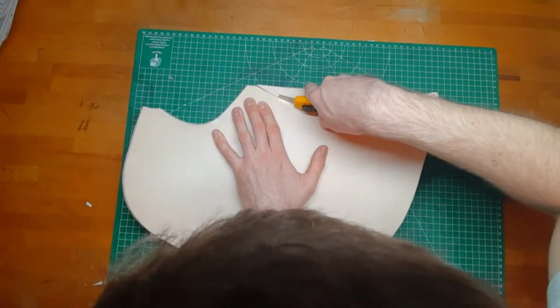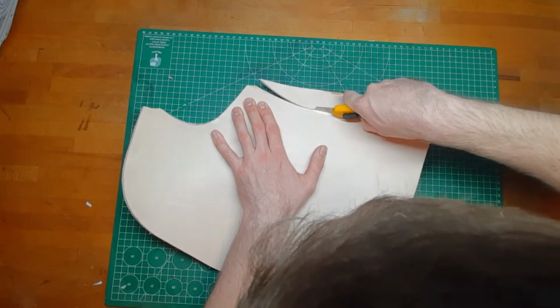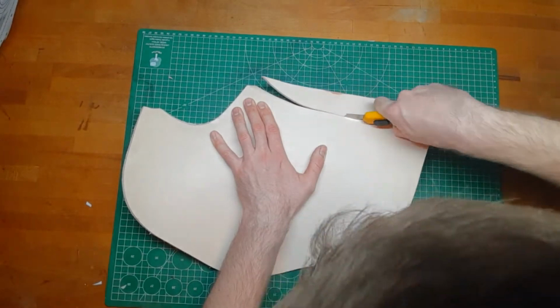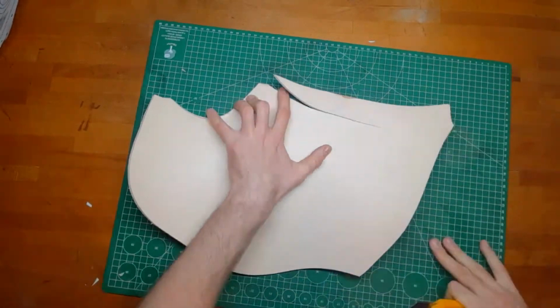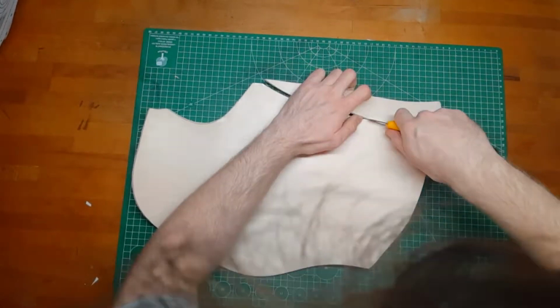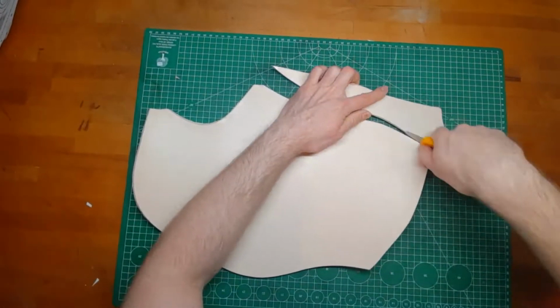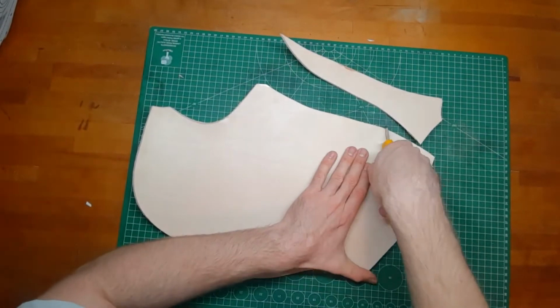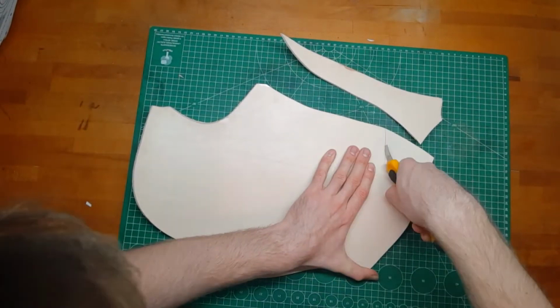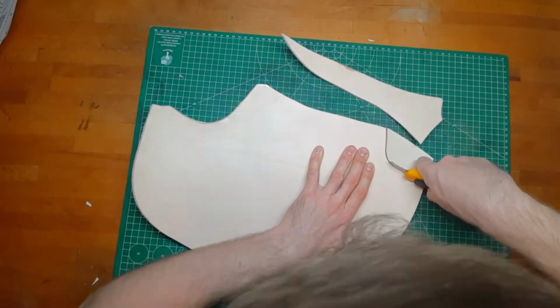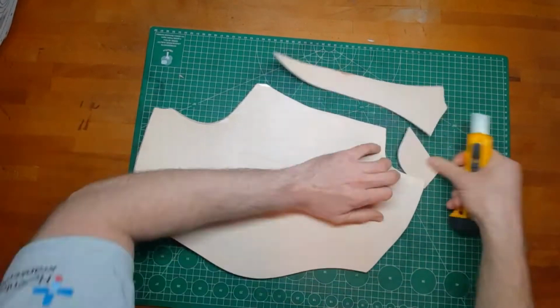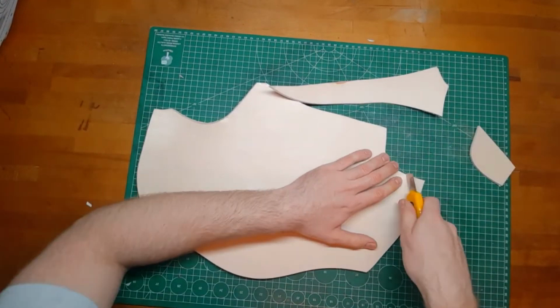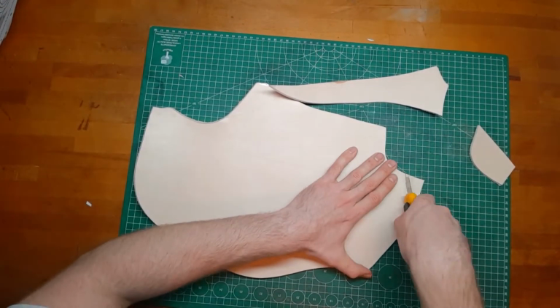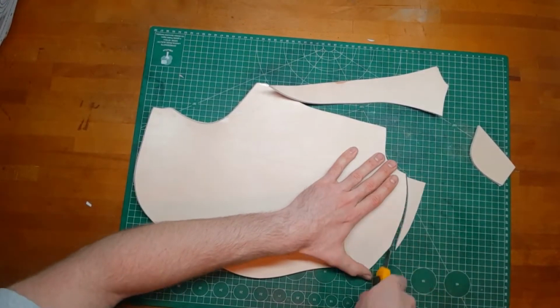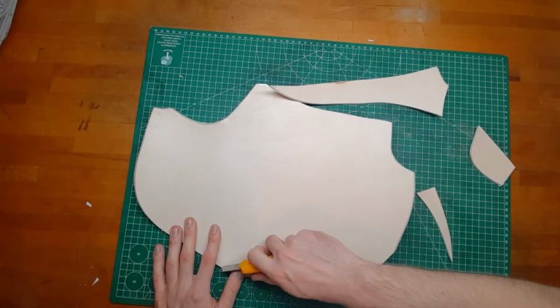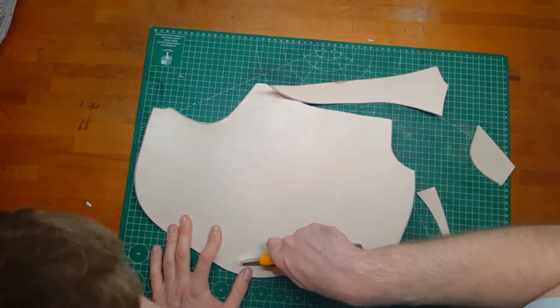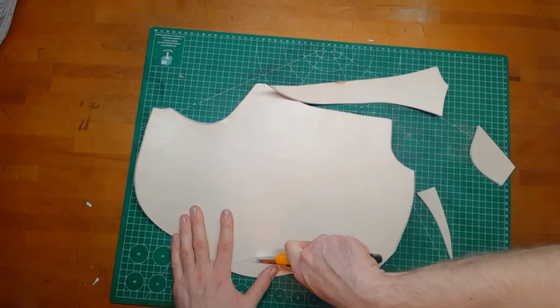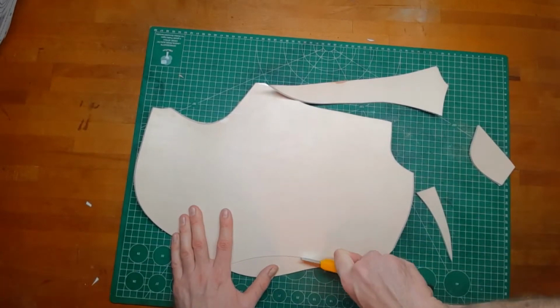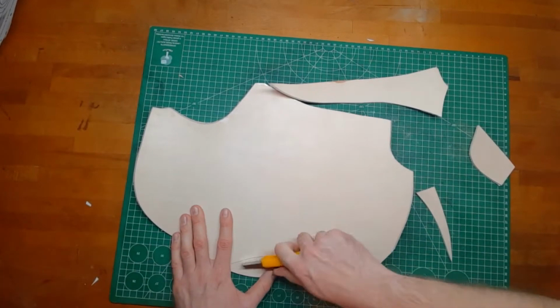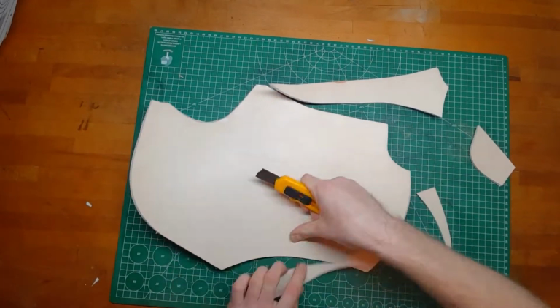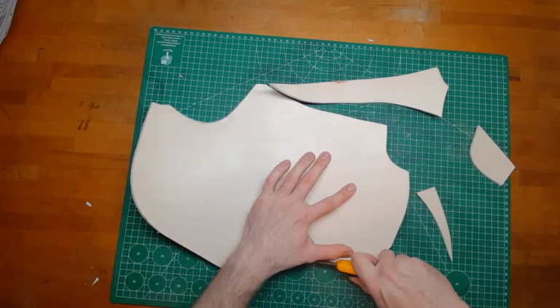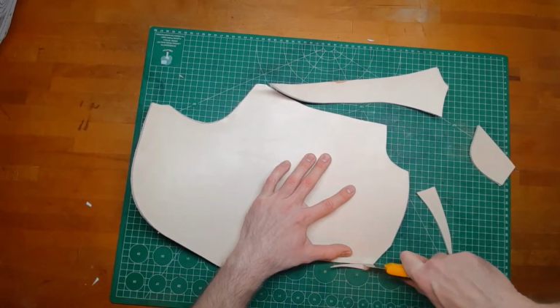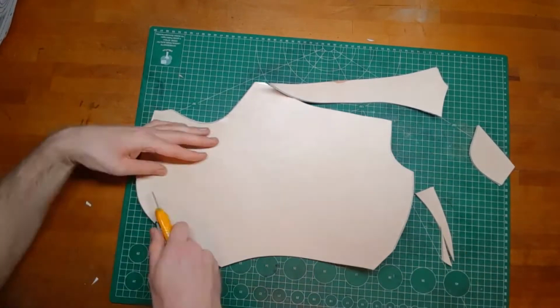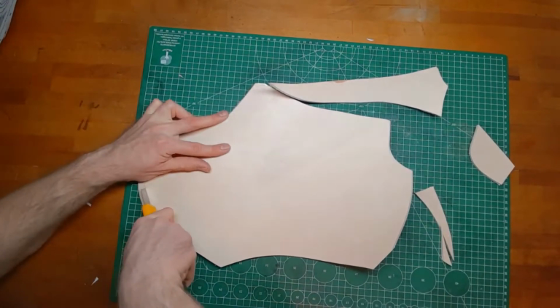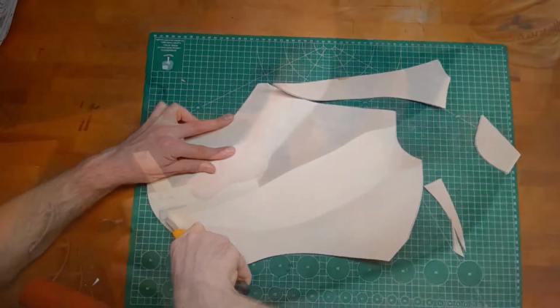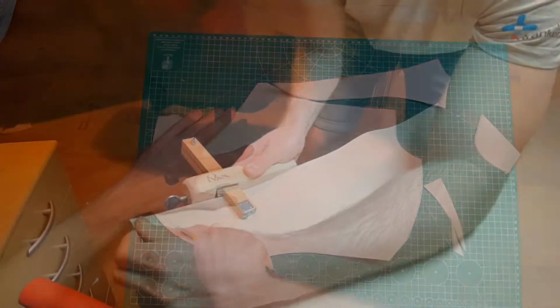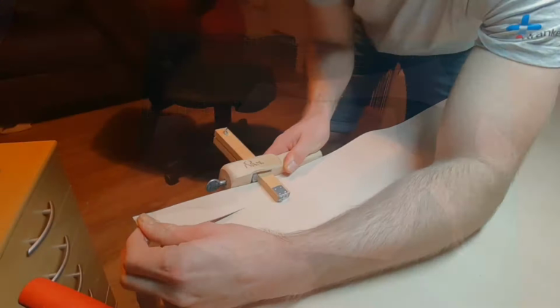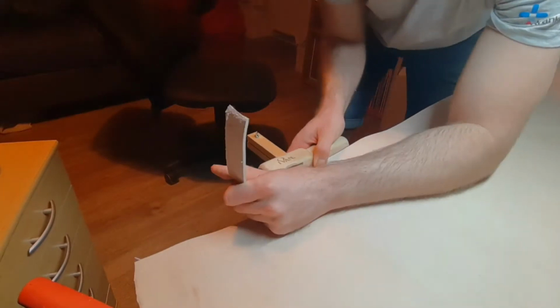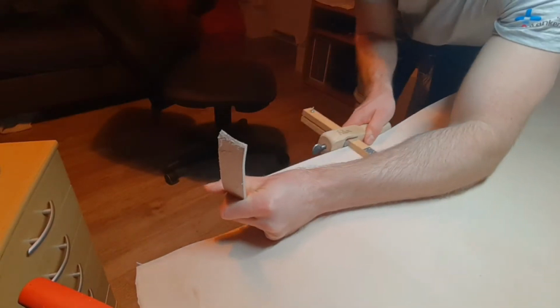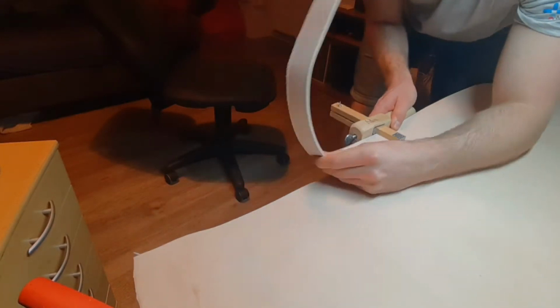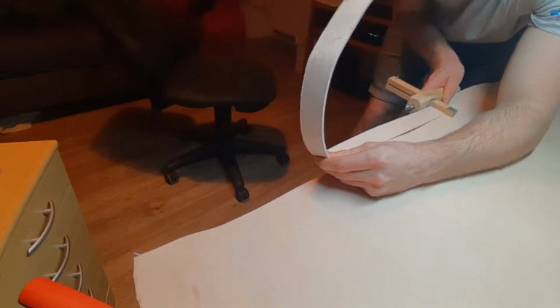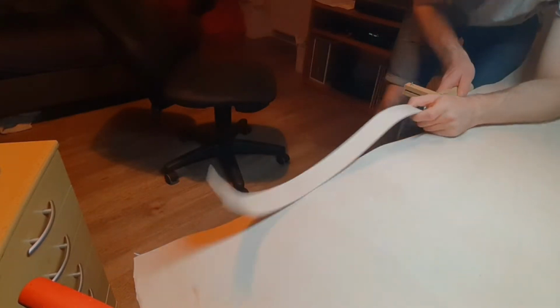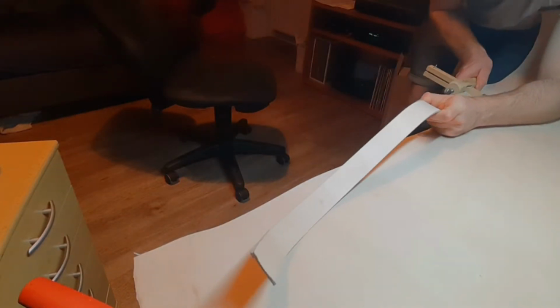I'm using here about 3.5mm thick vetch tanned leather, which is around 9 ounces. We also need a strap for the runes.